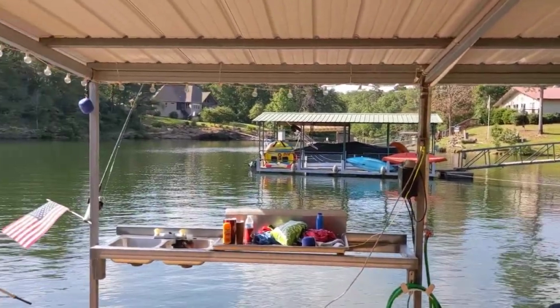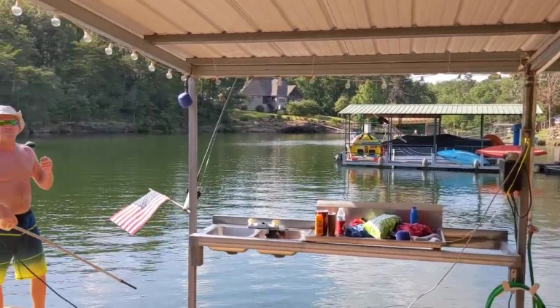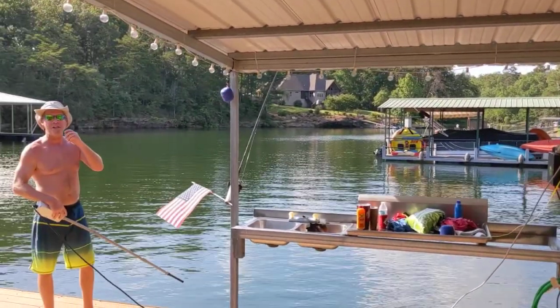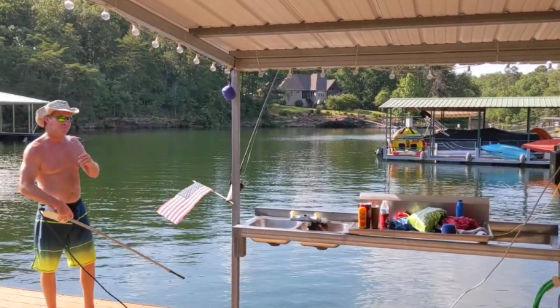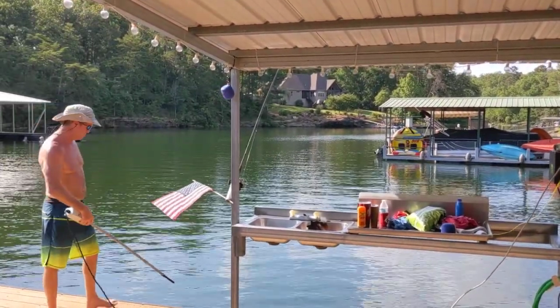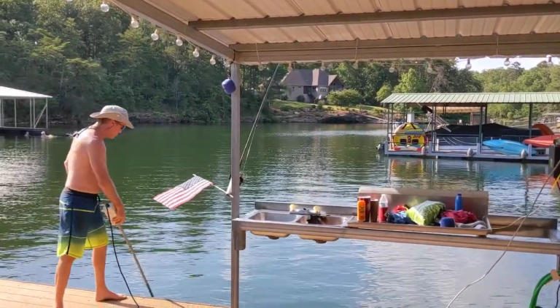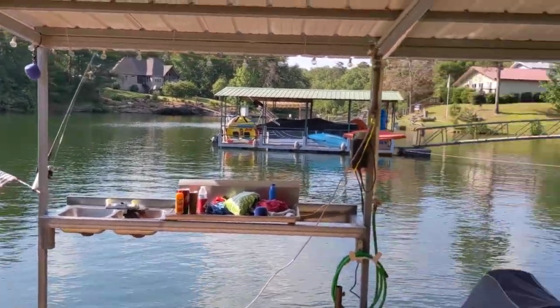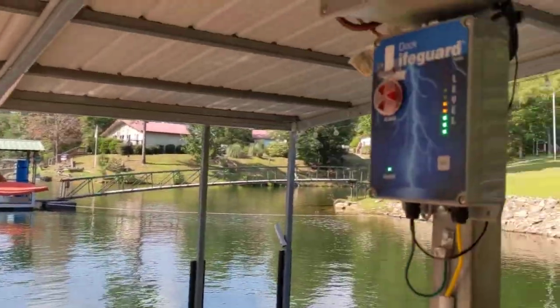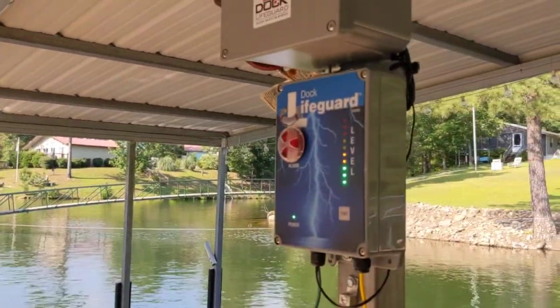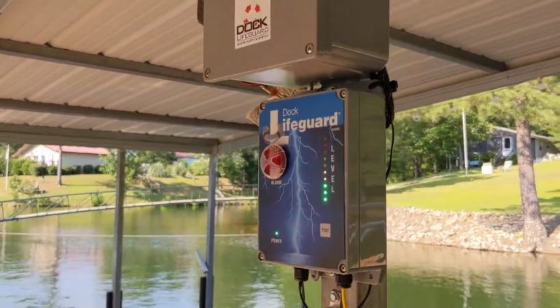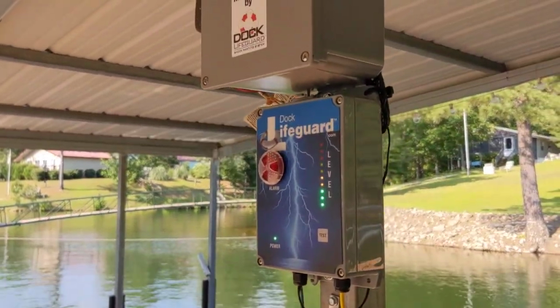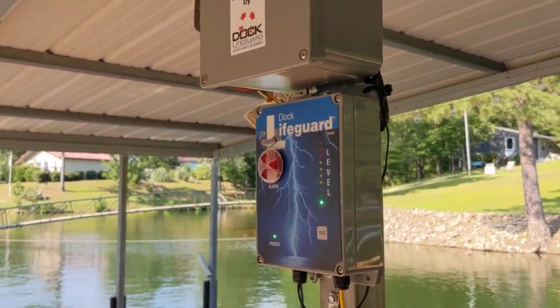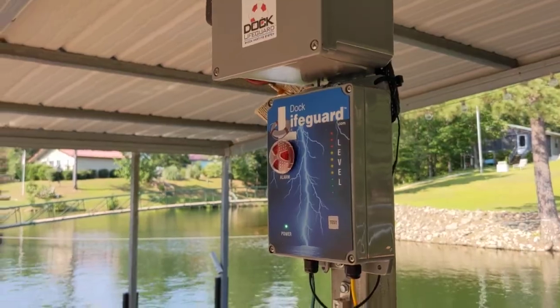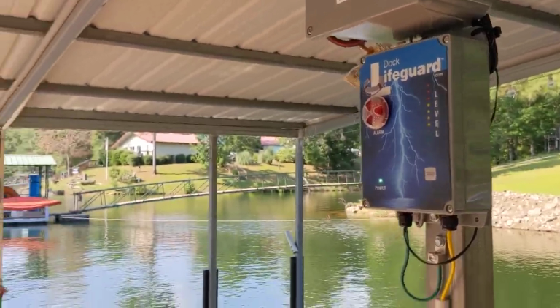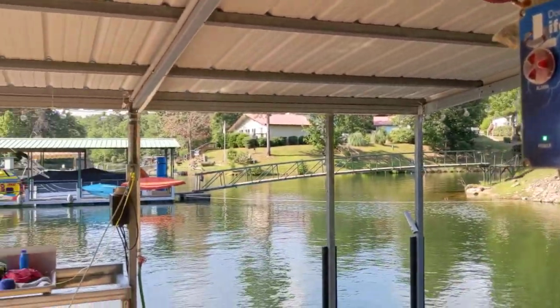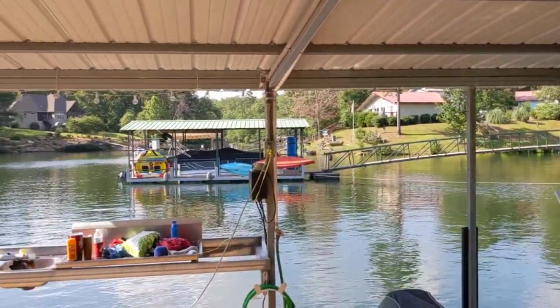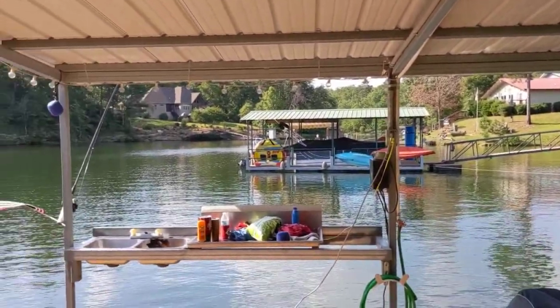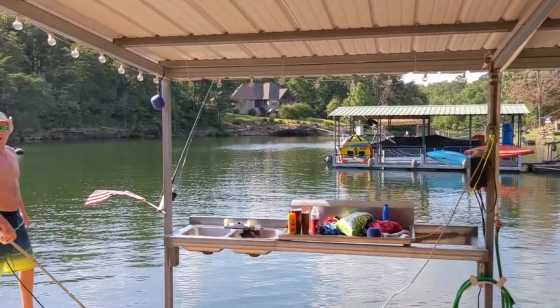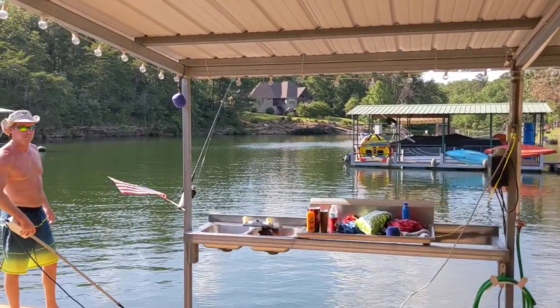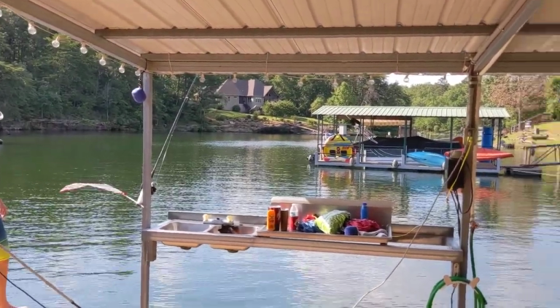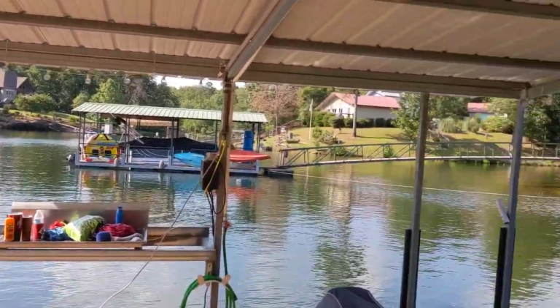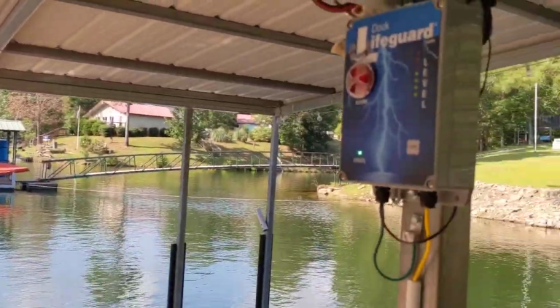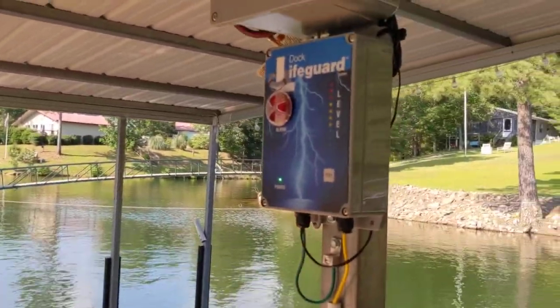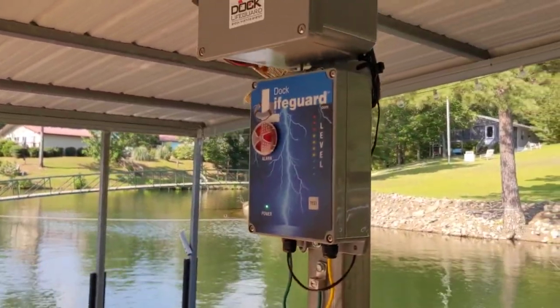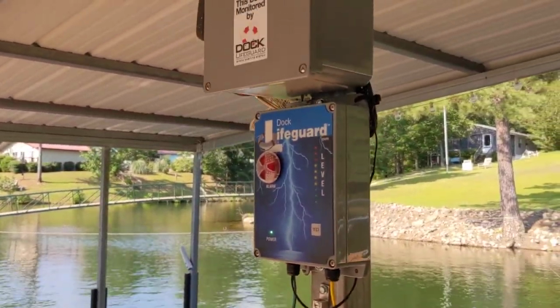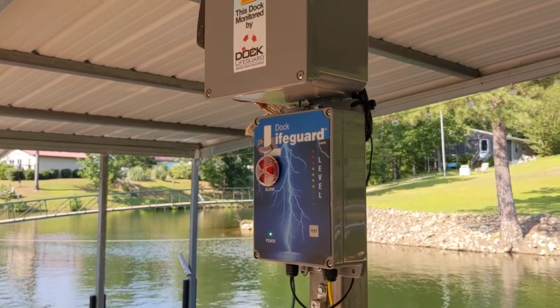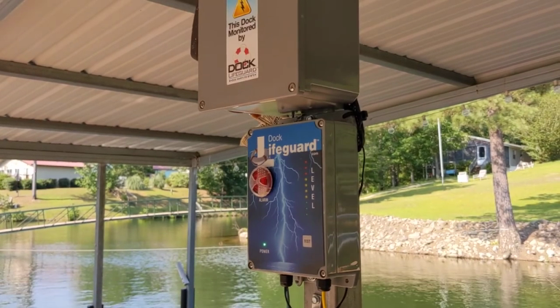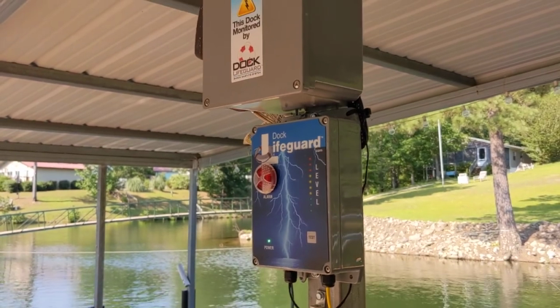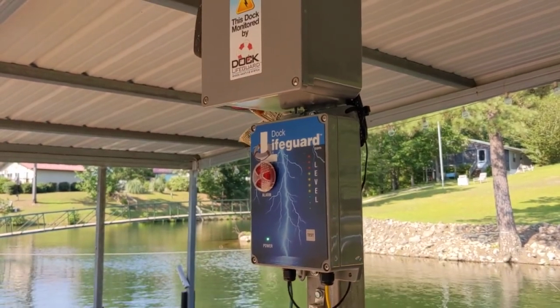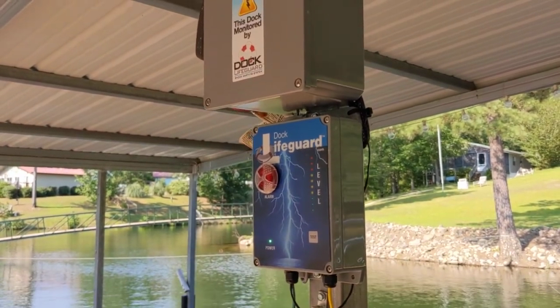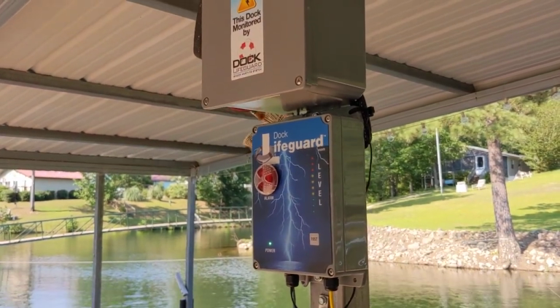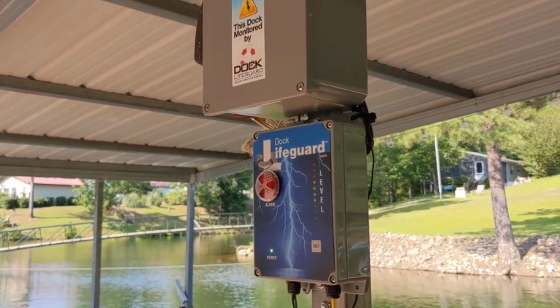We appreciate everybody at Smith Lake for letting us come down here and see your beautiful lake. So be safe at the lake with the Dock Lifeguard system.